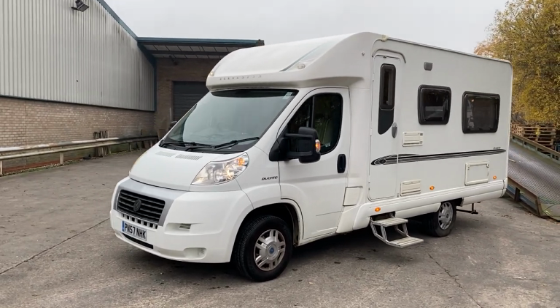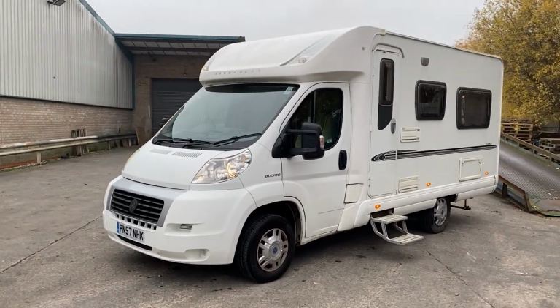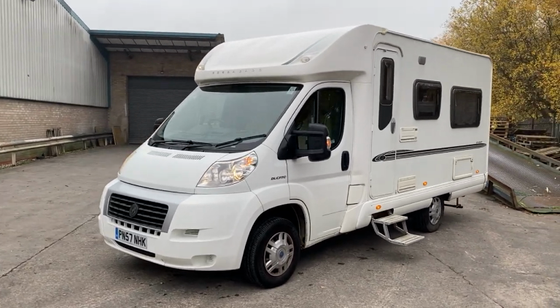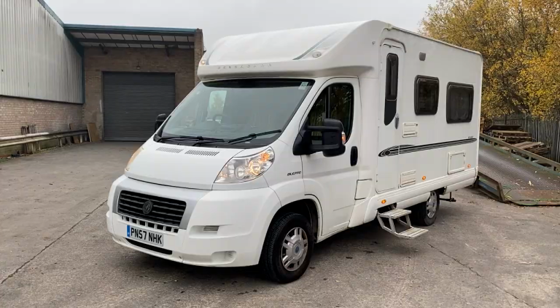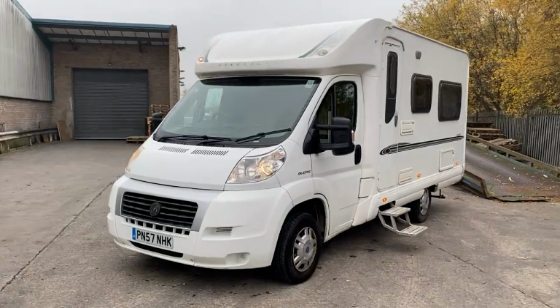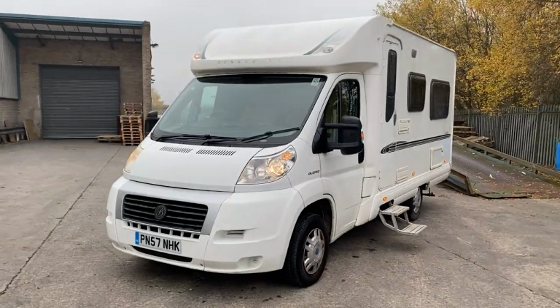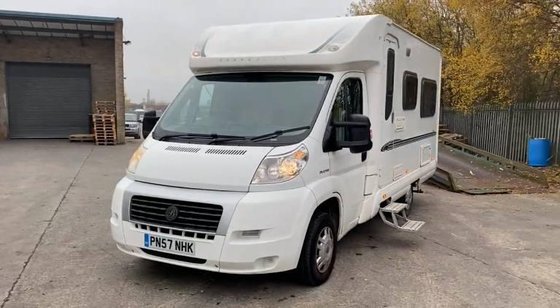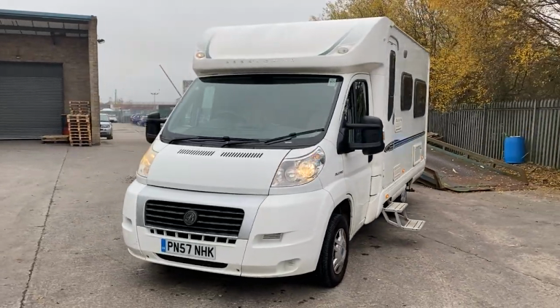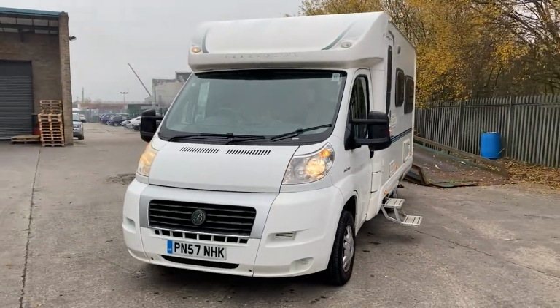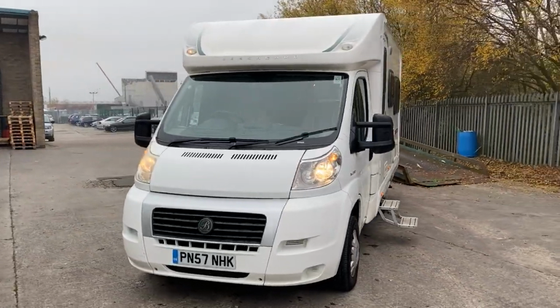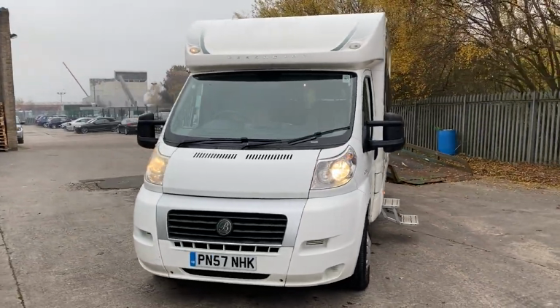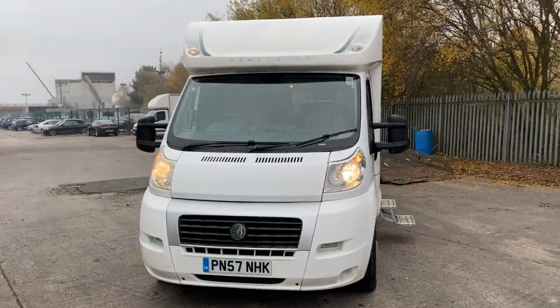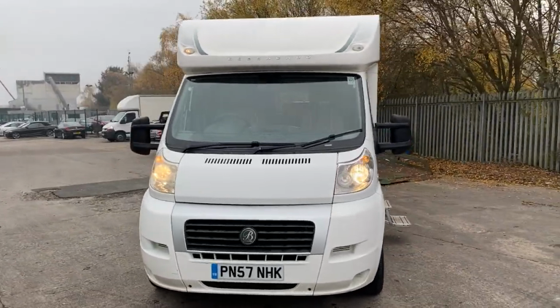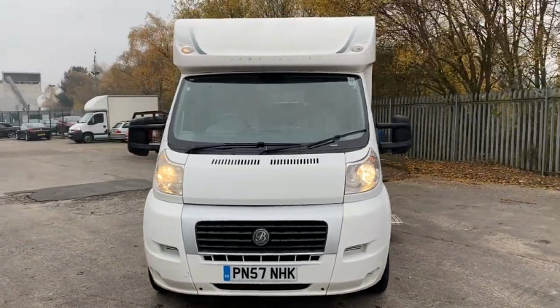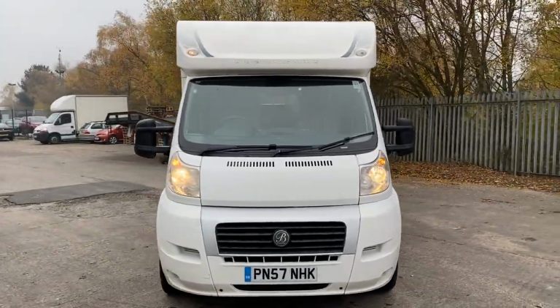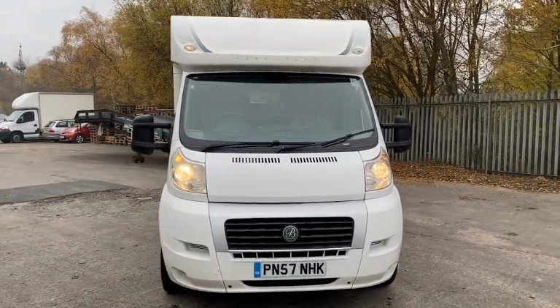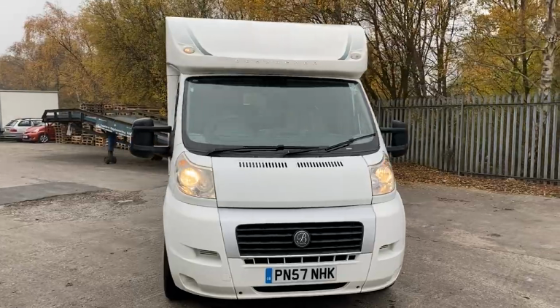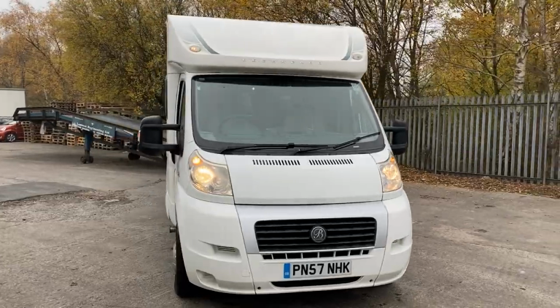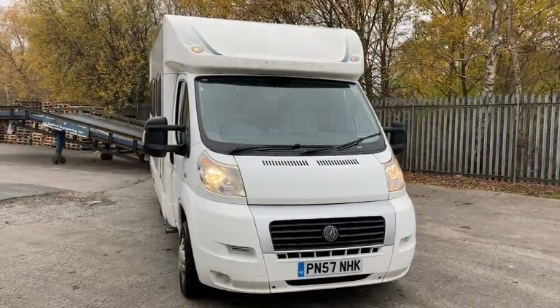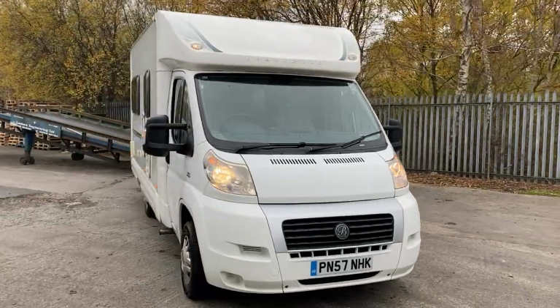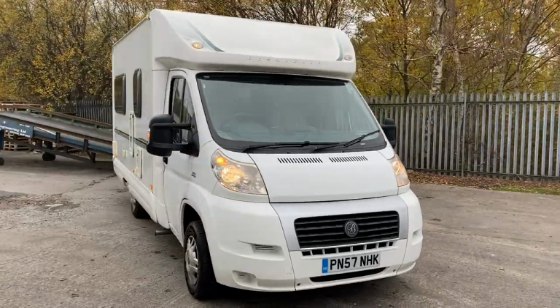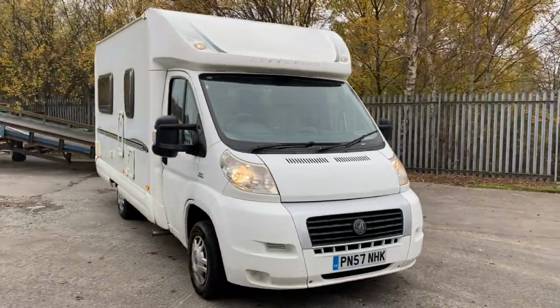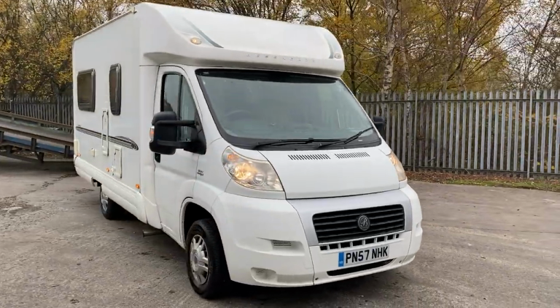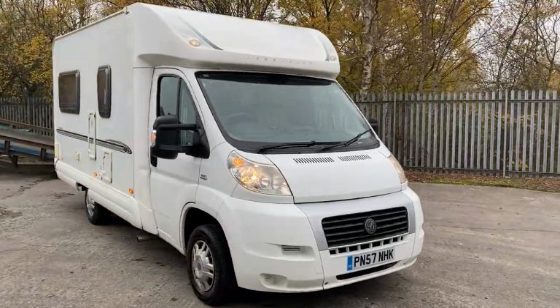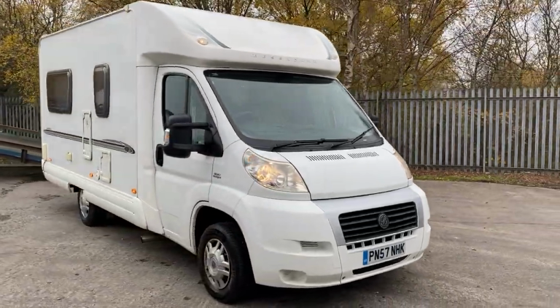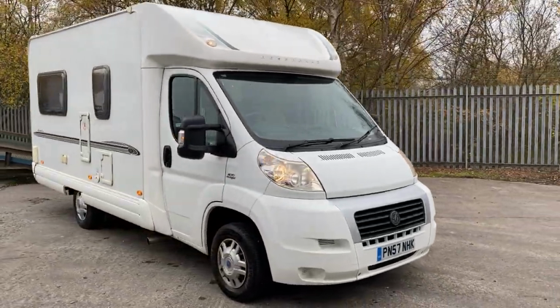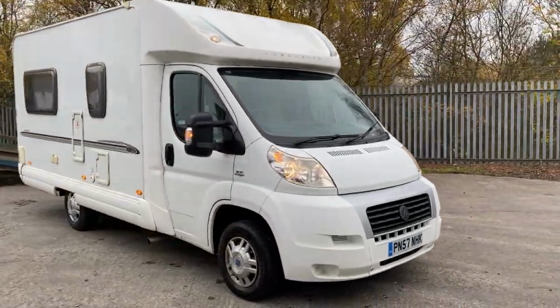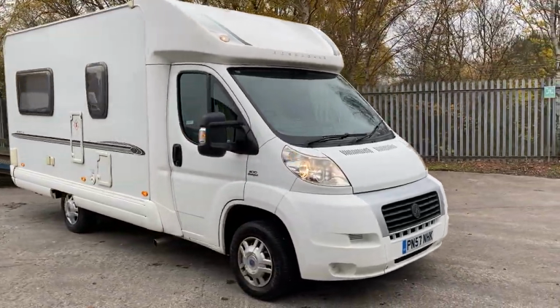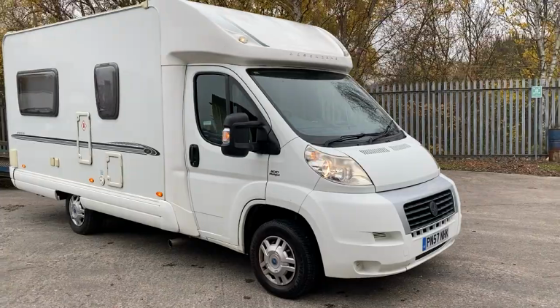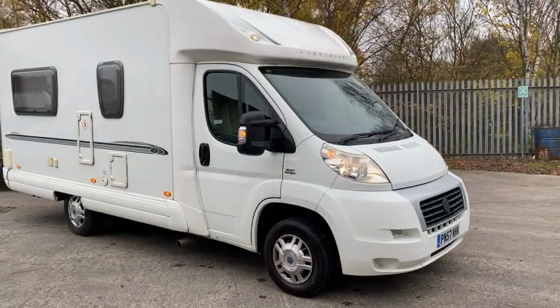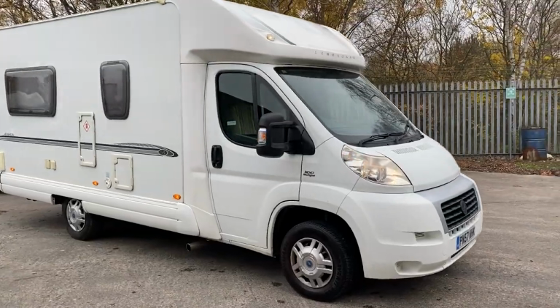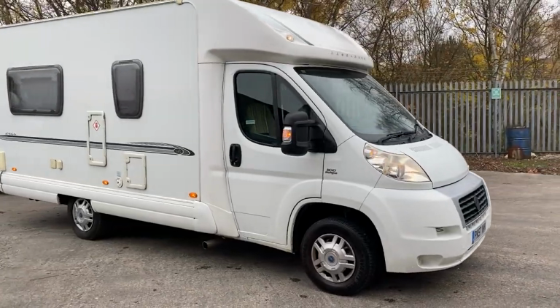Just arrived in stock today. Again, another wonderful example of a Bessacar — a very highly popular, in-demand motorhome.